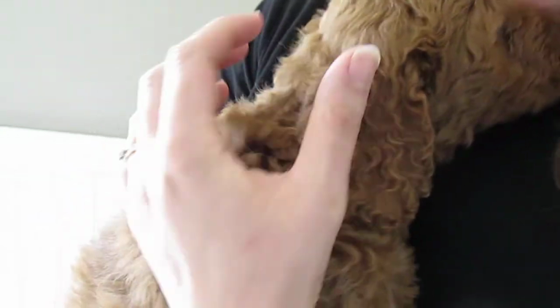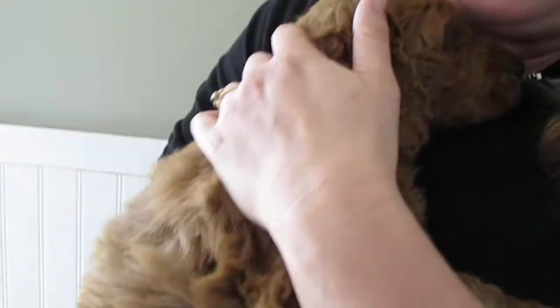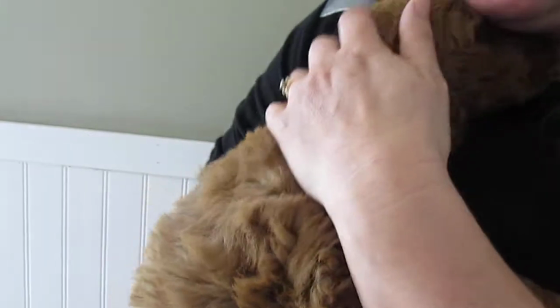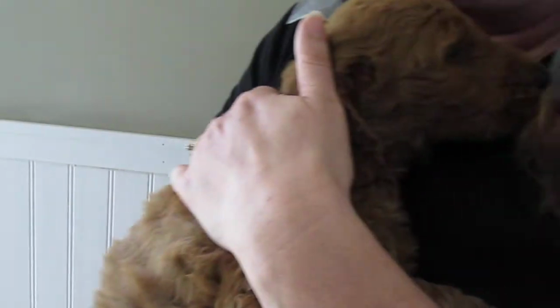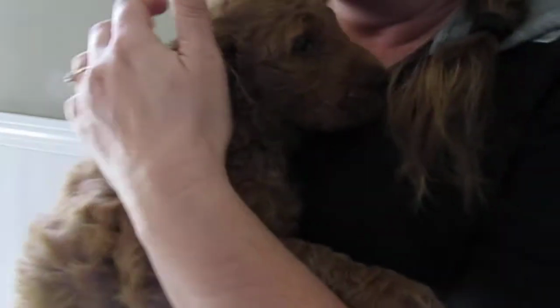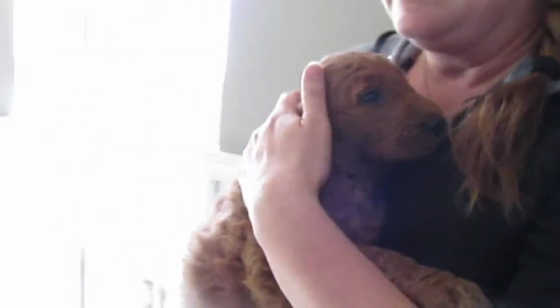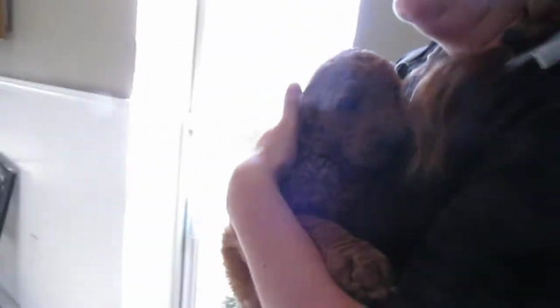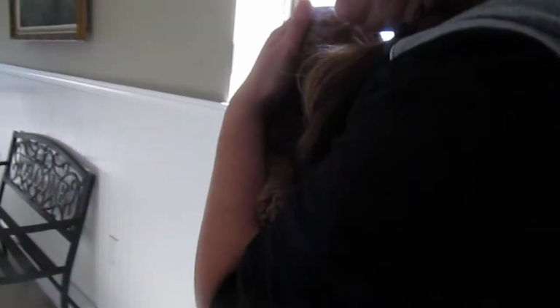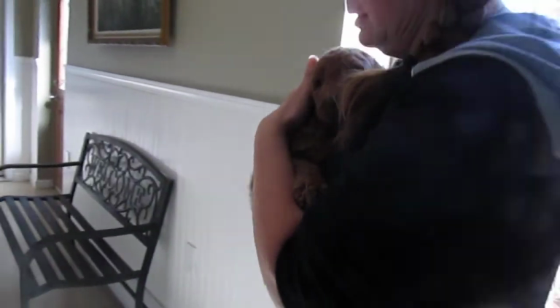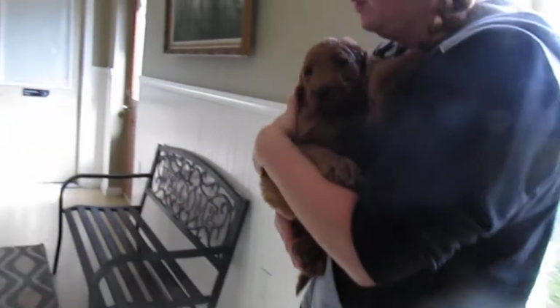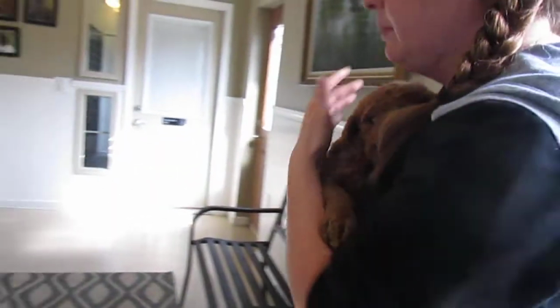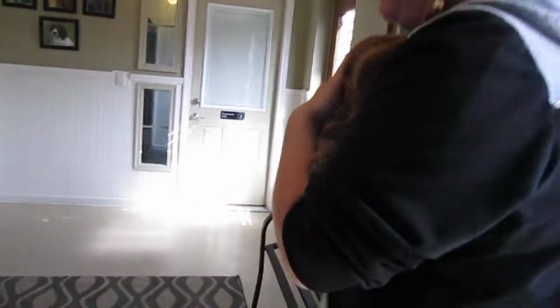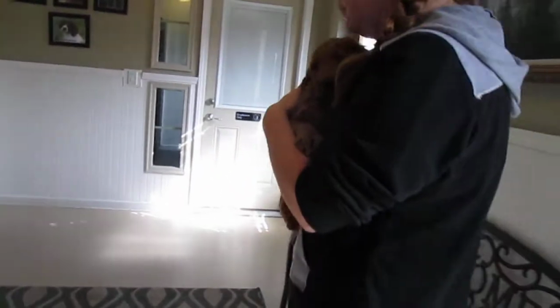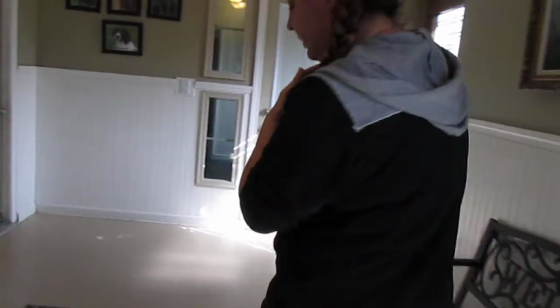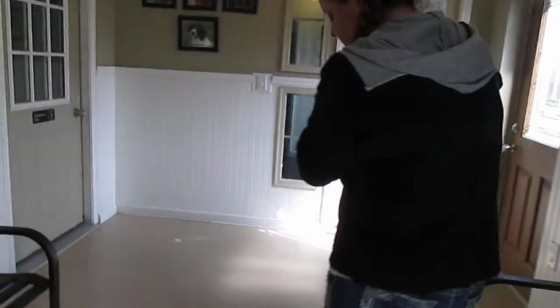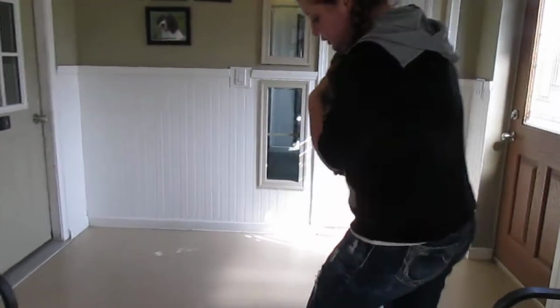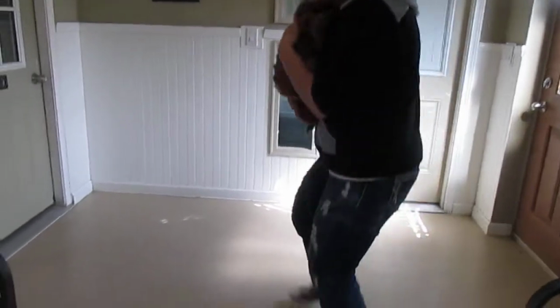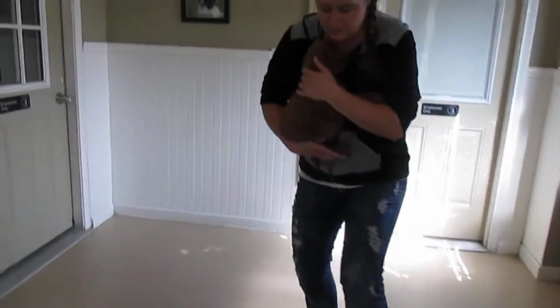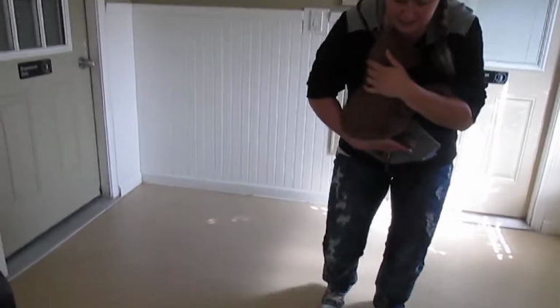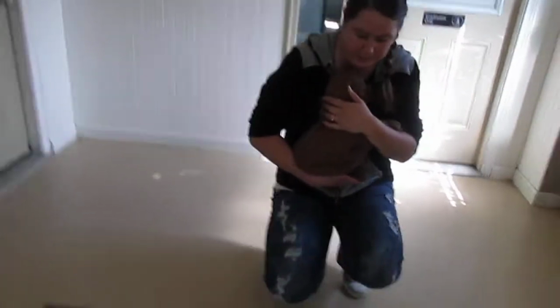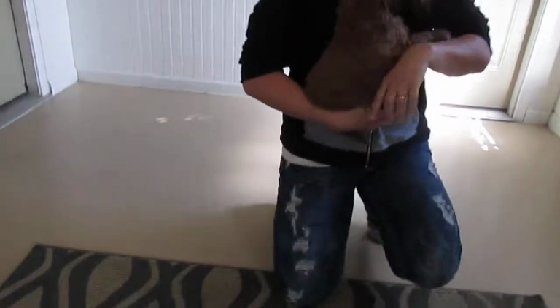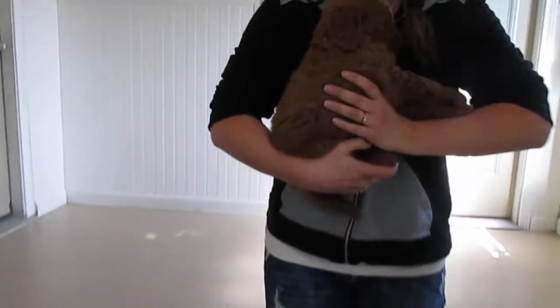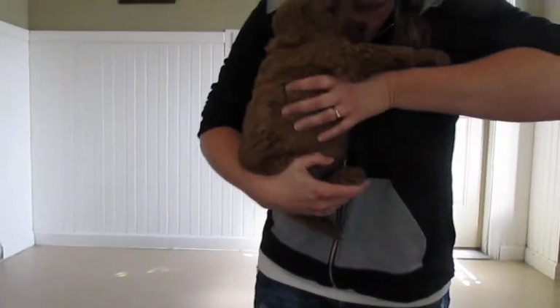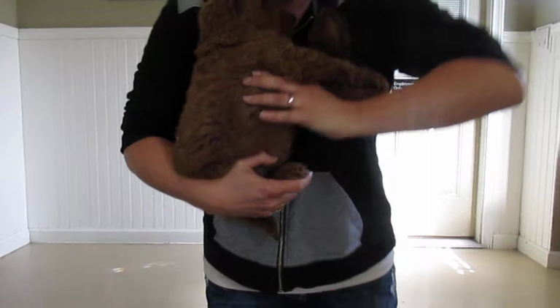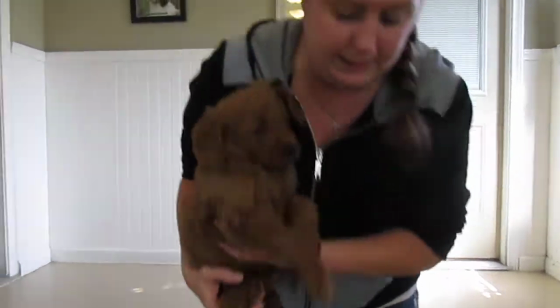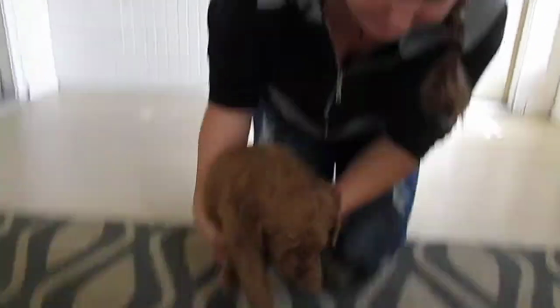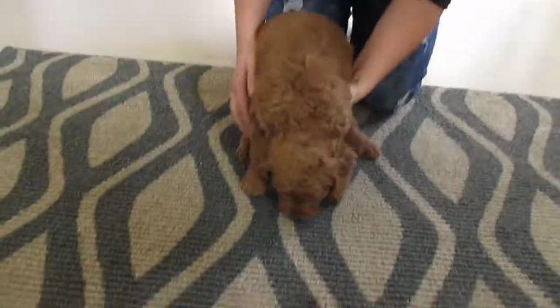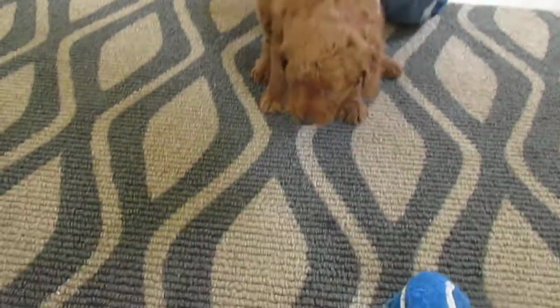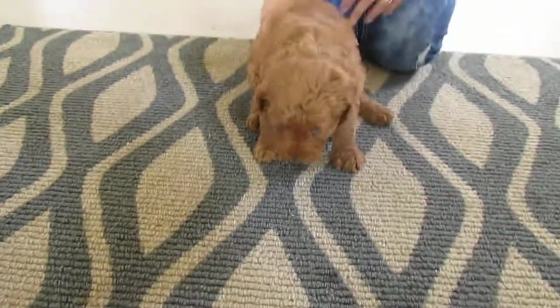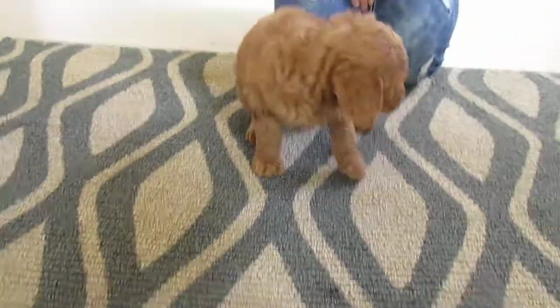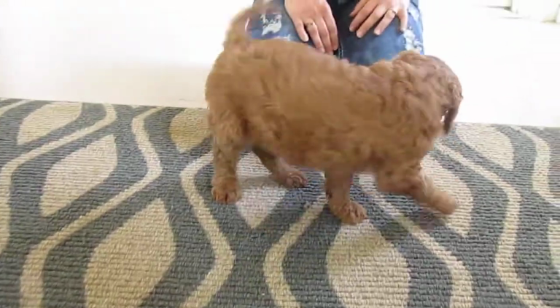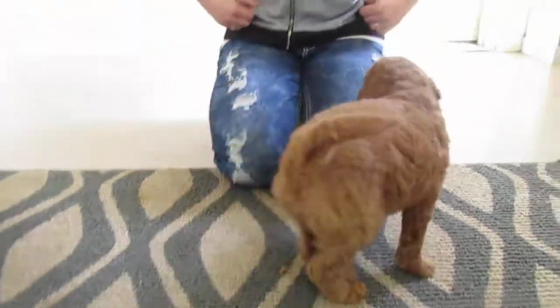She's just super, super sweet. Now, these guys are not wanting to play too much yet, but they will in the next week. So she just kind of wants to be by somebody right now. But she's doing great. You're doing great, yes you are.